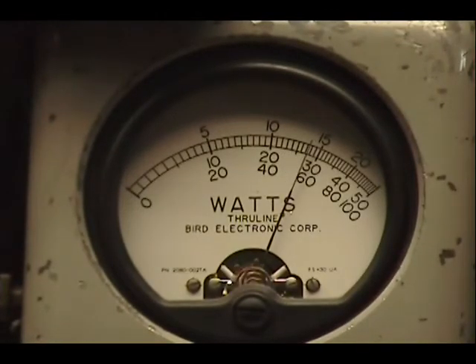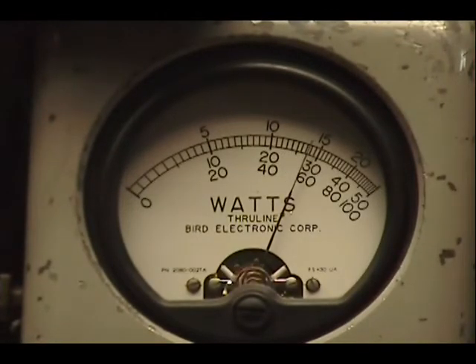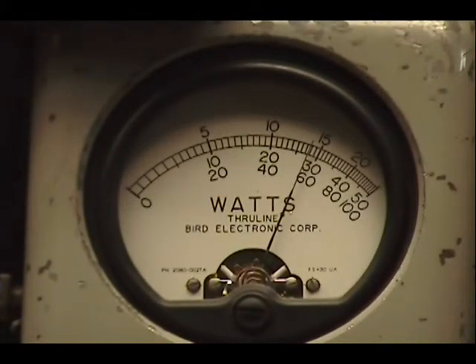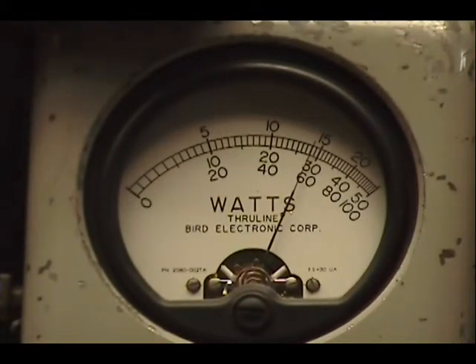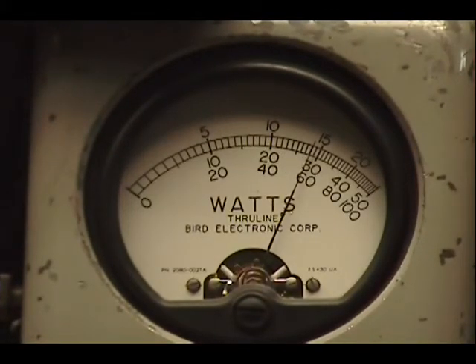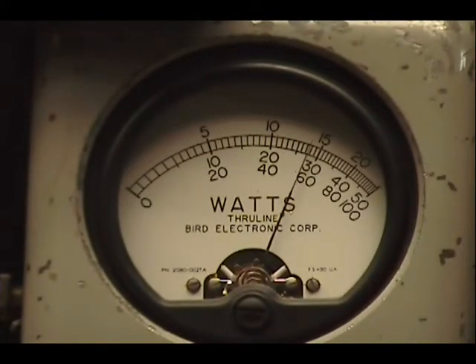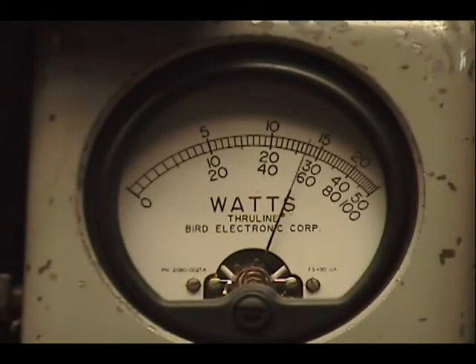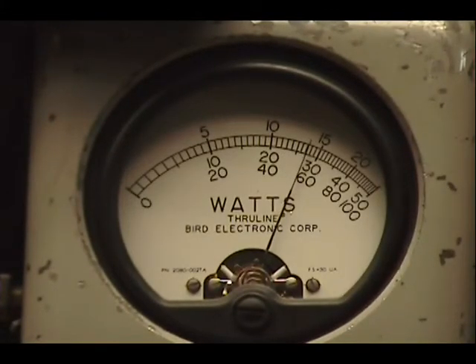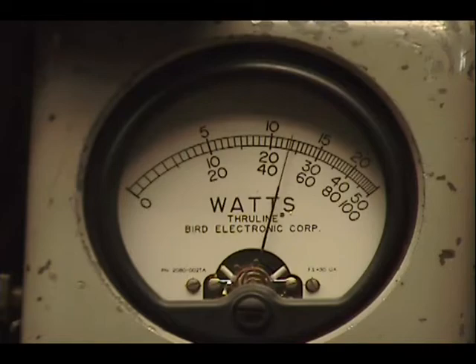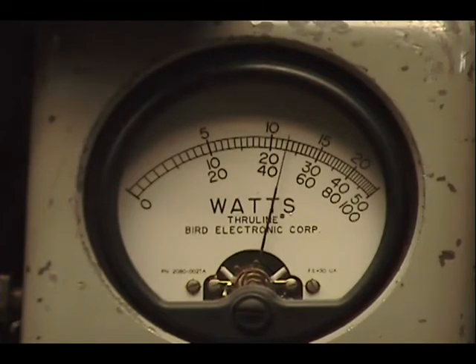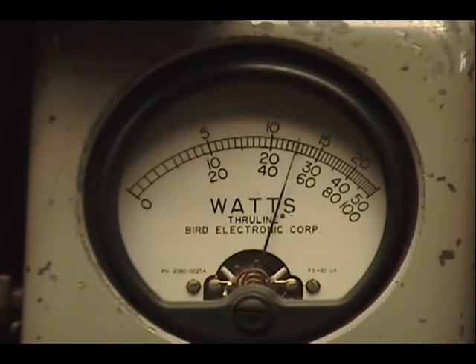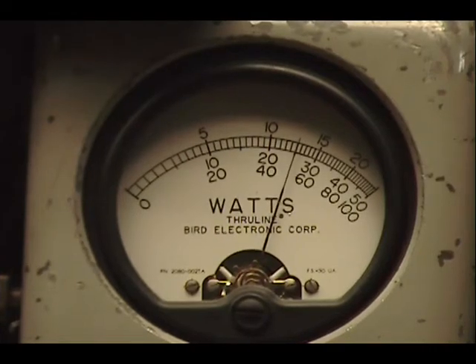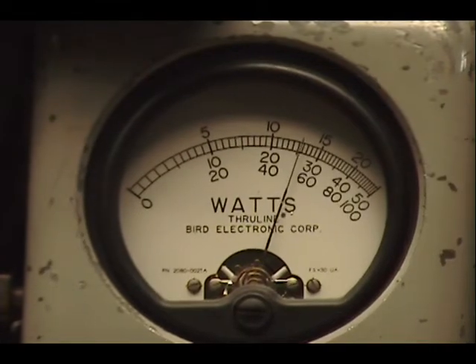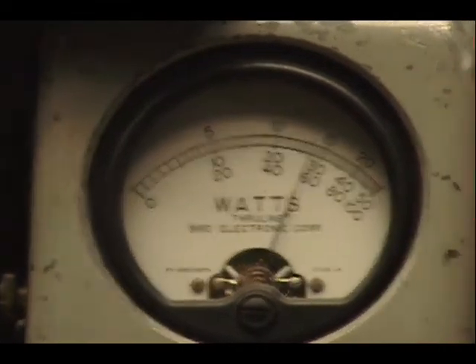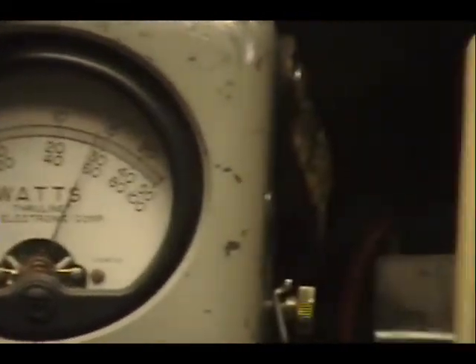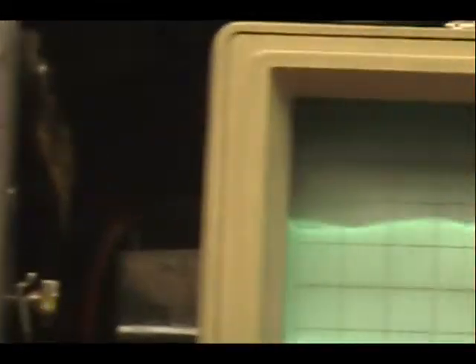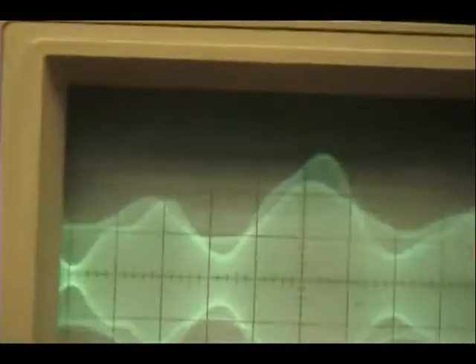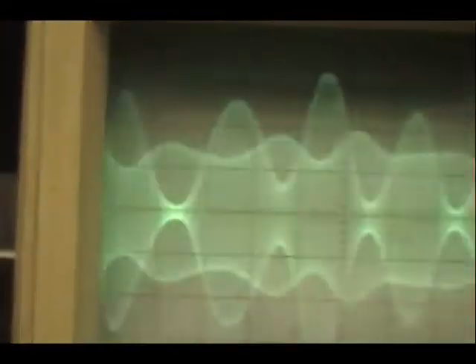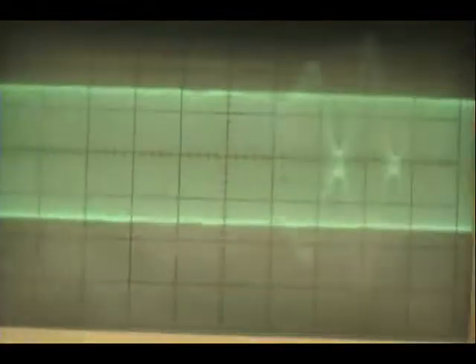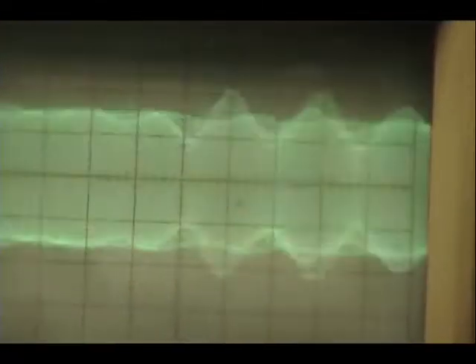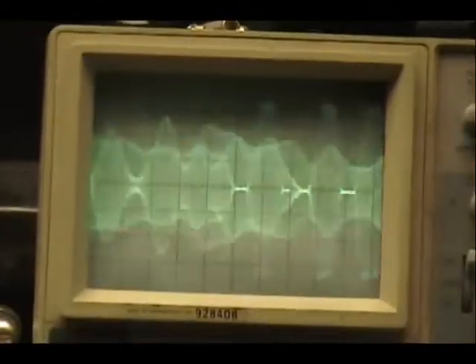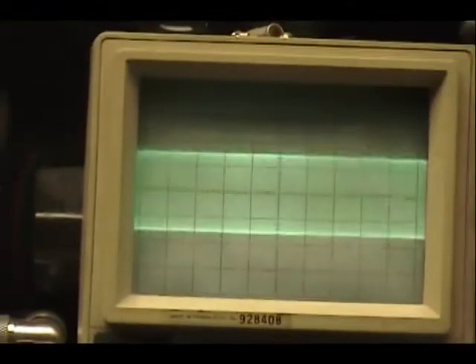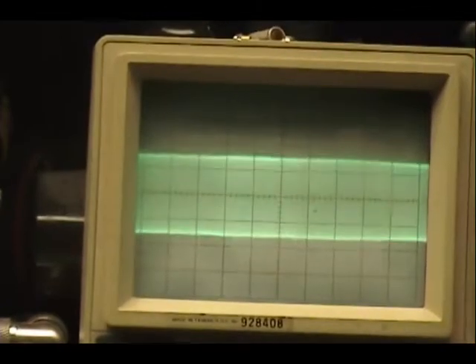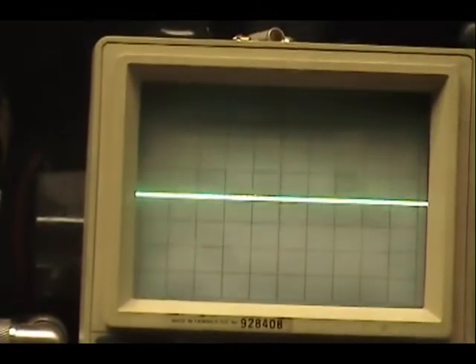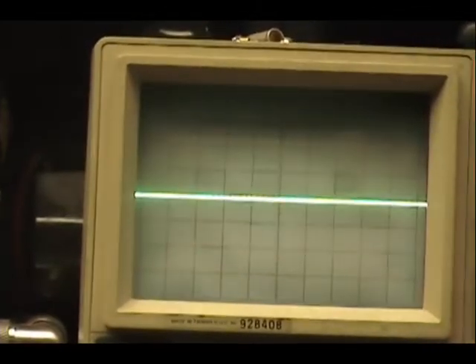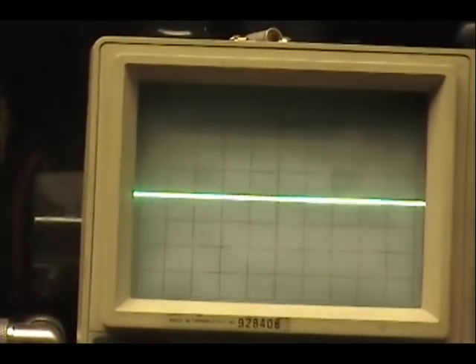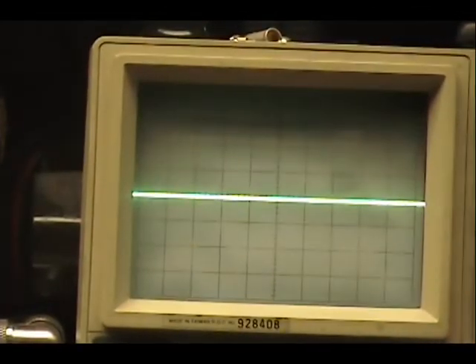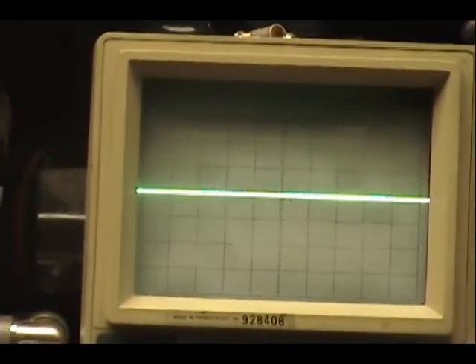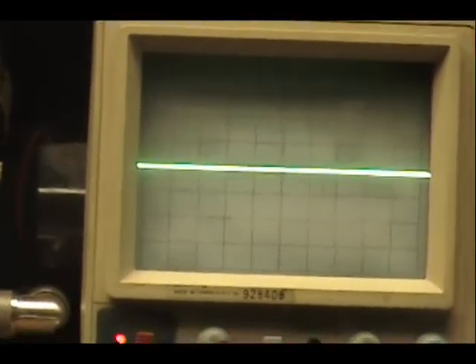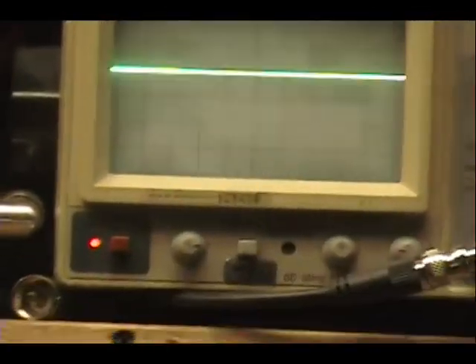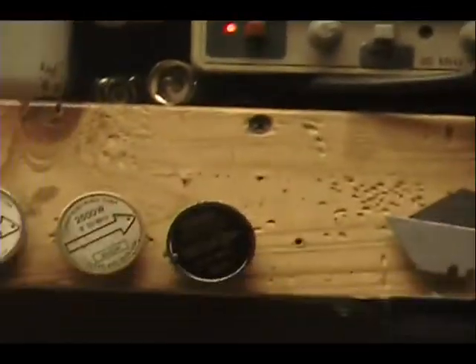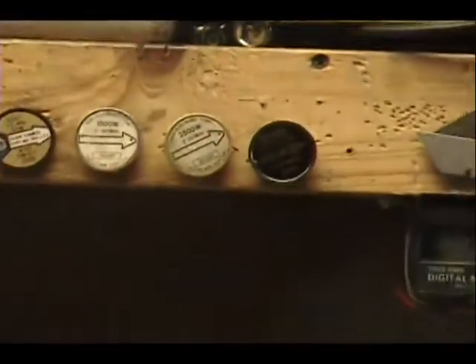Audio check, check, check — one, two, three, four, five. Breaker breaker, audio check — one, two, three, four. And let's put it on the air and see who's out there.